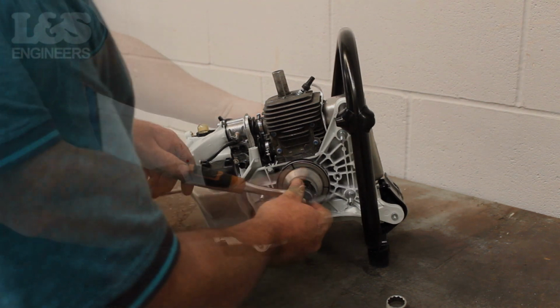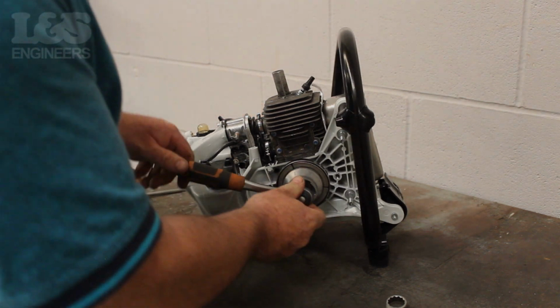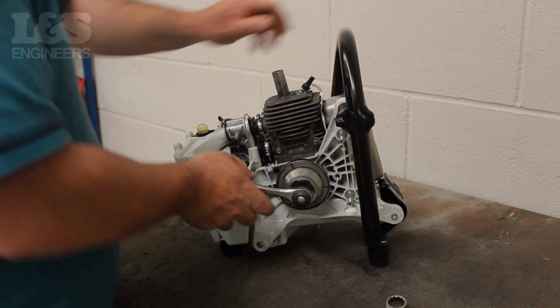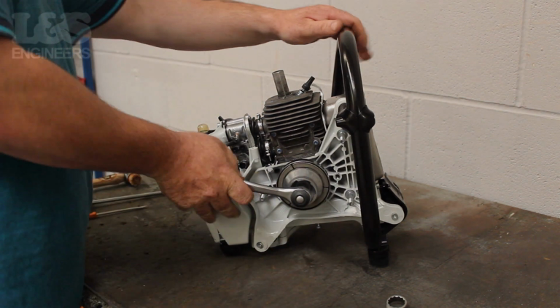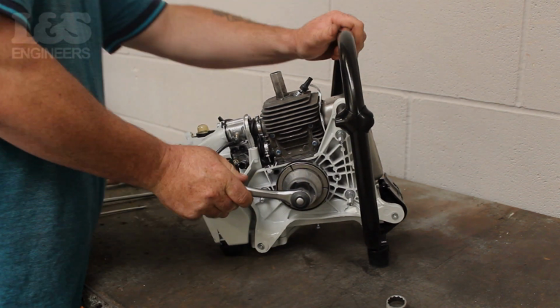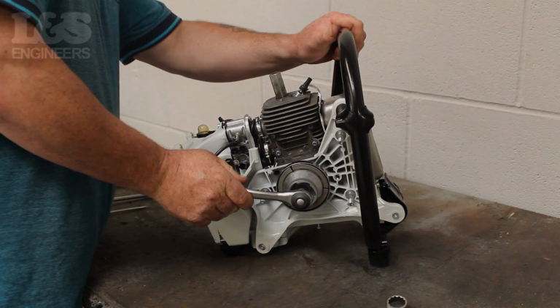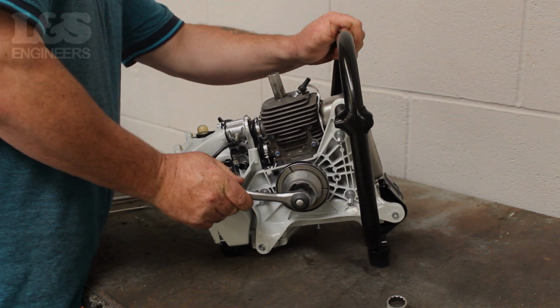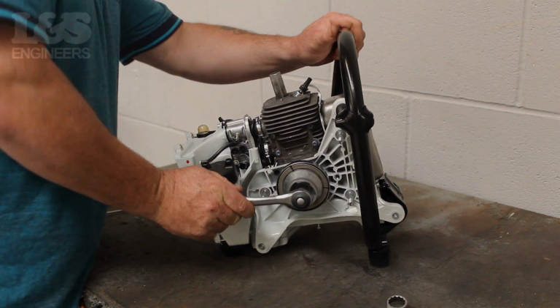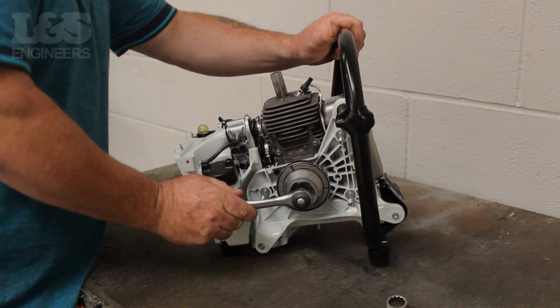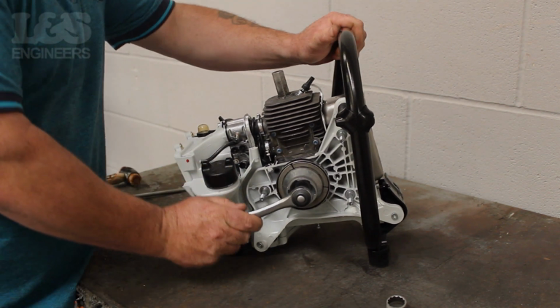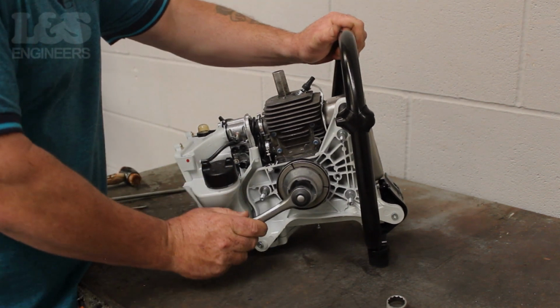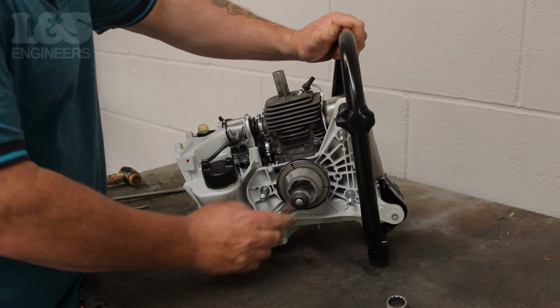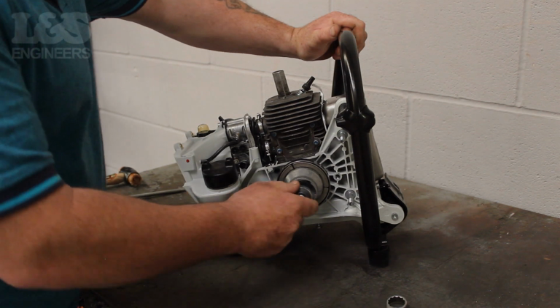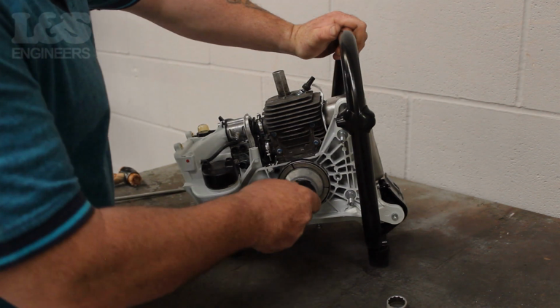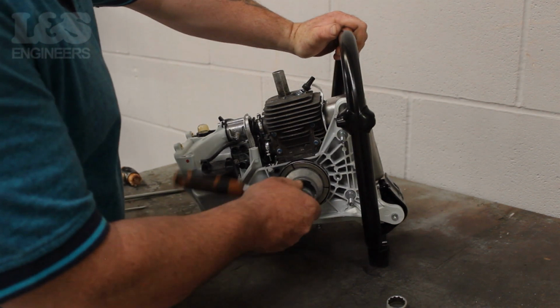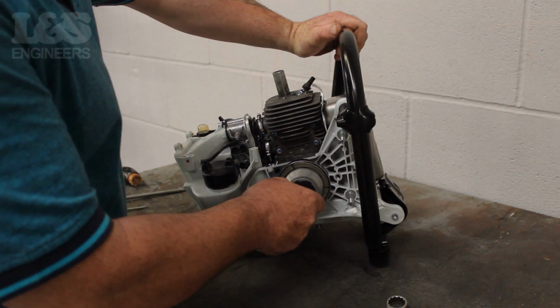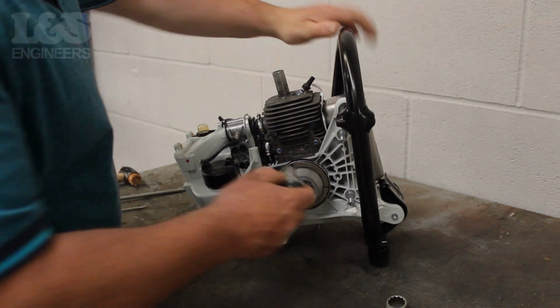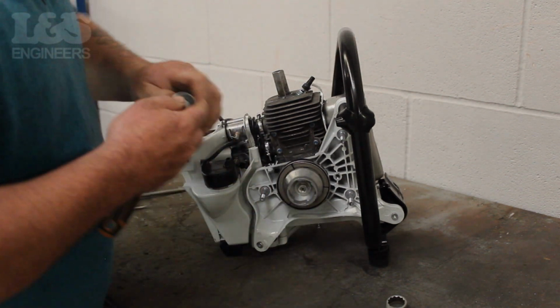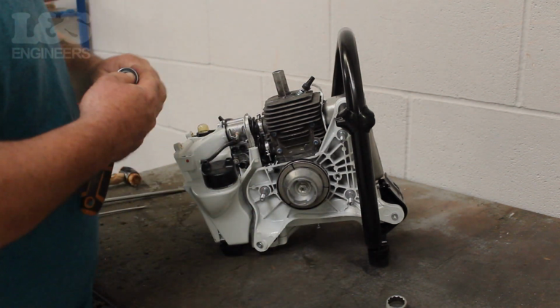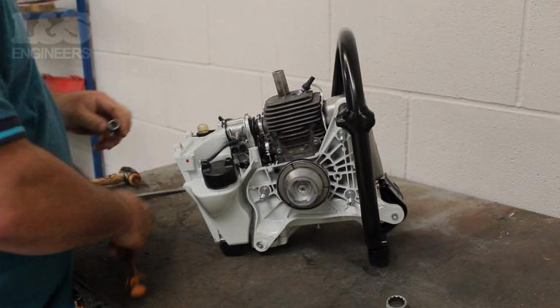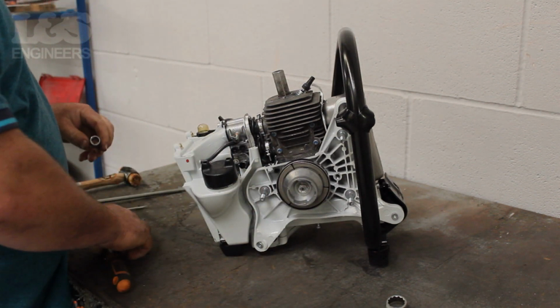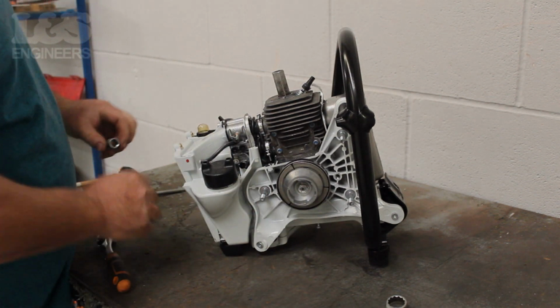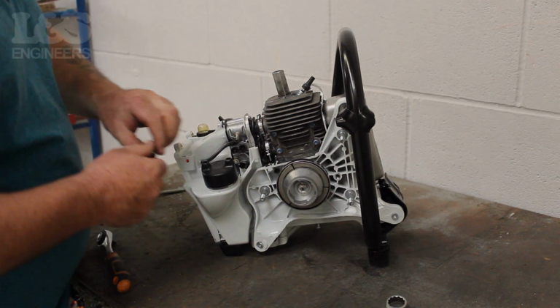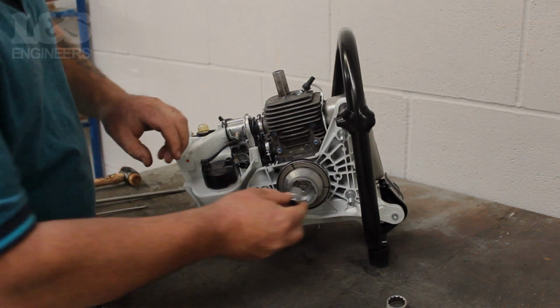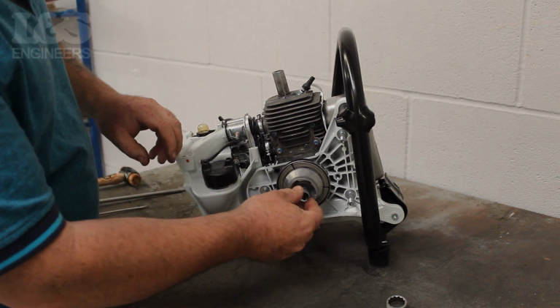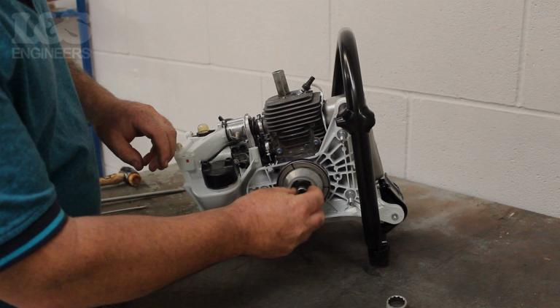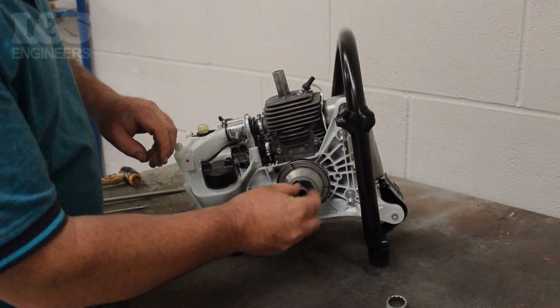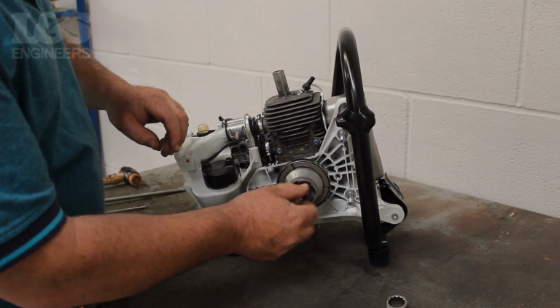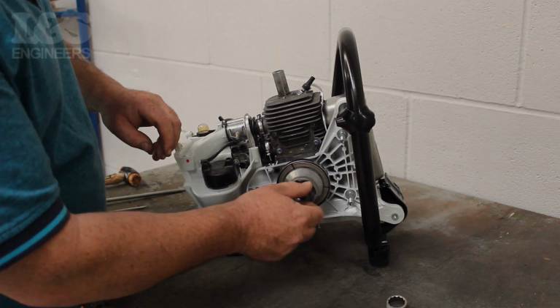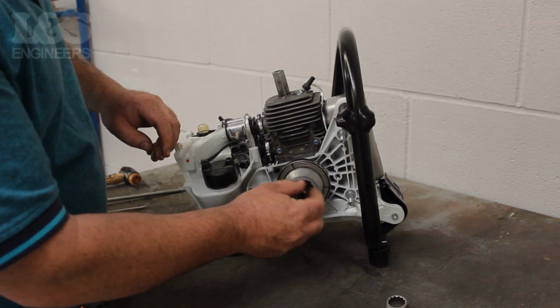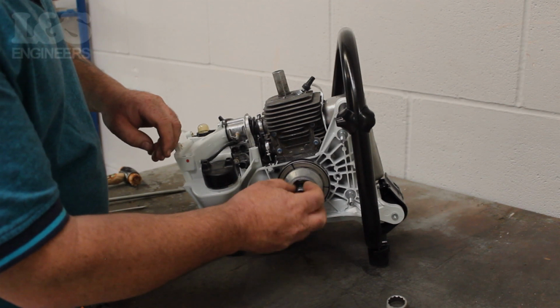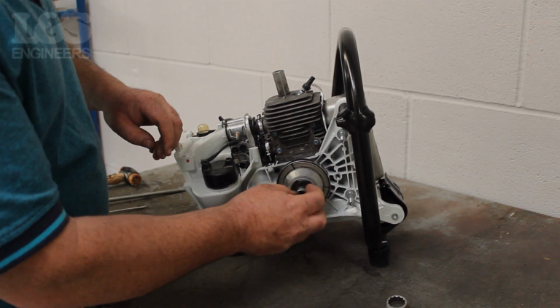Use a 13mm spanner and turn anti-clockwise to free the starter cup. Then detach the 13mm bit and return to completely remove the starter cup.